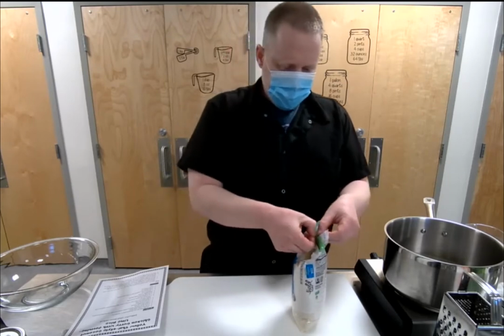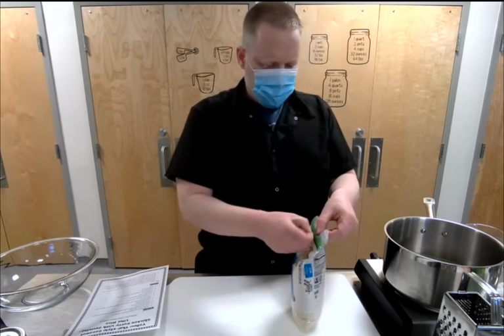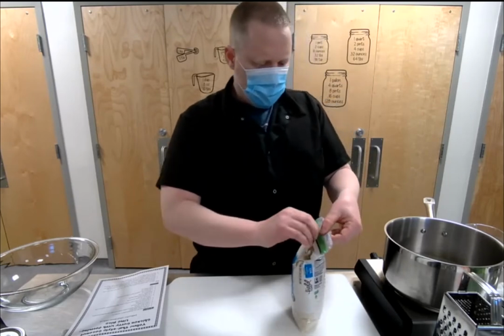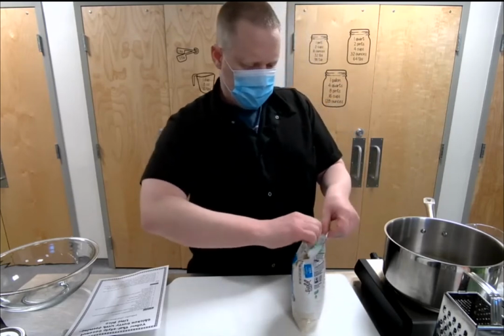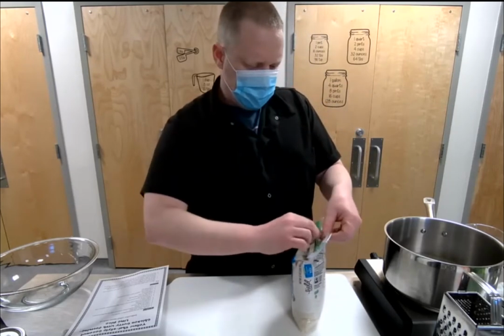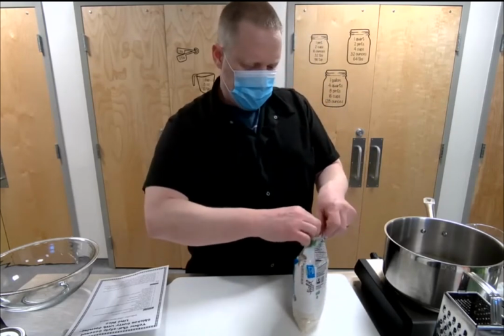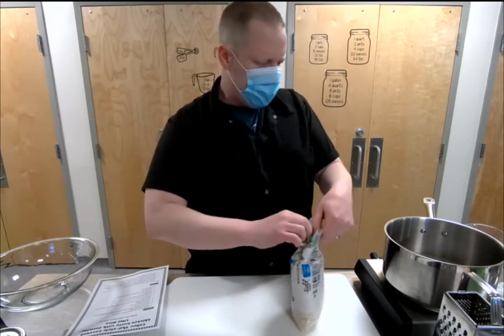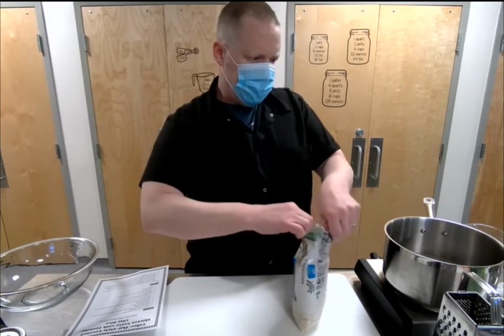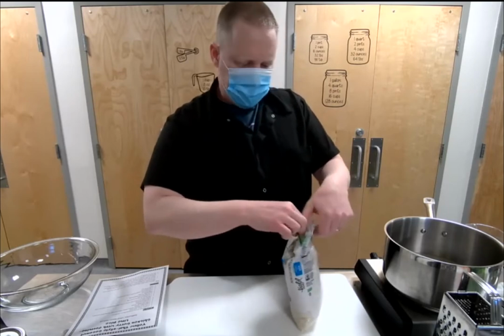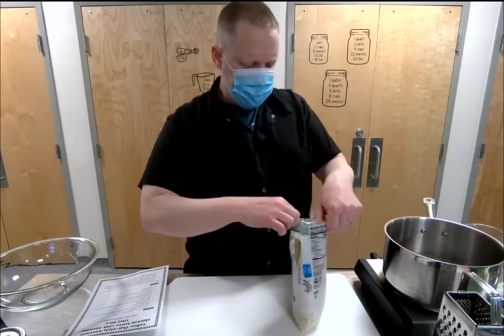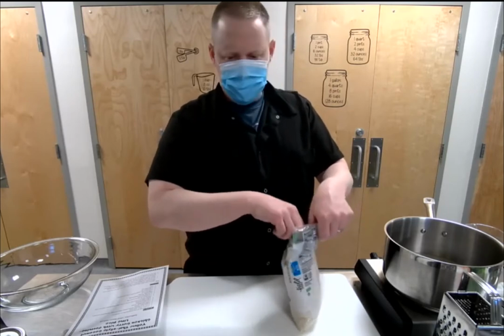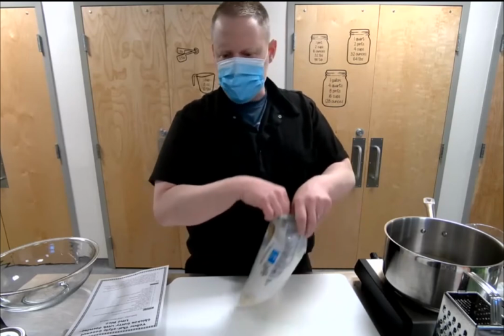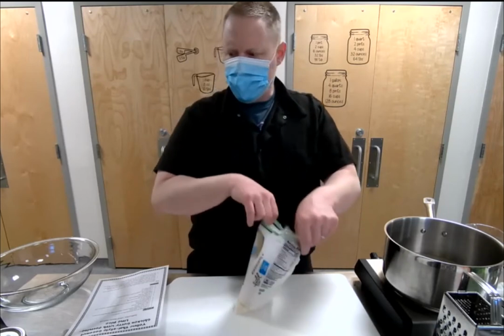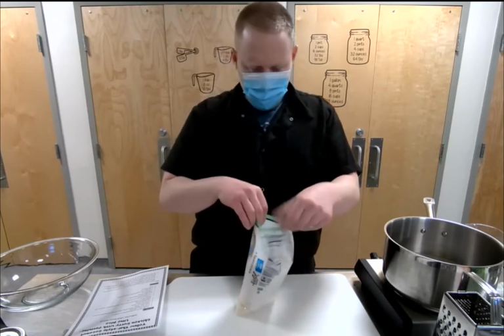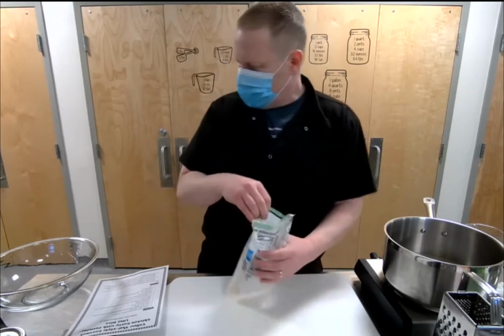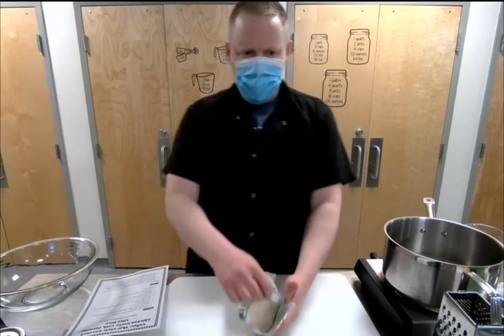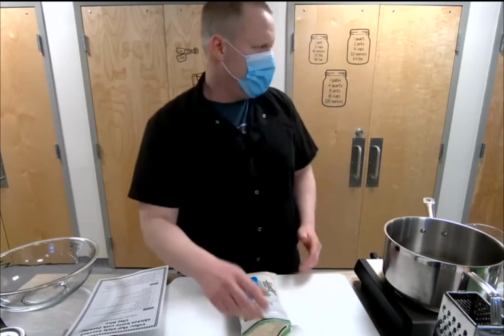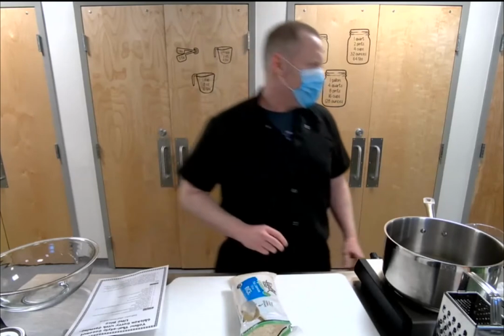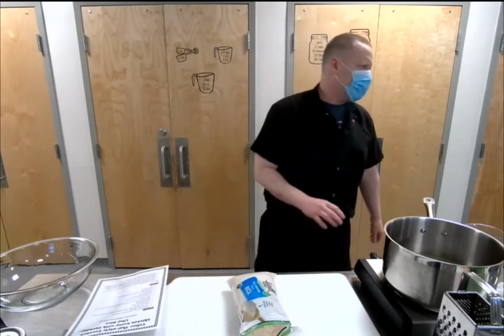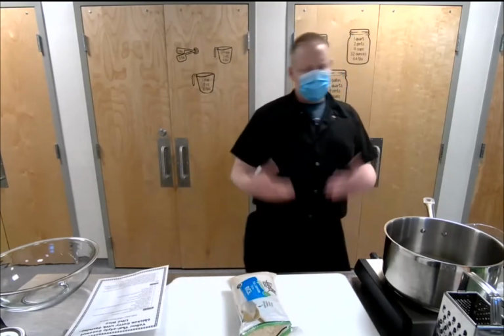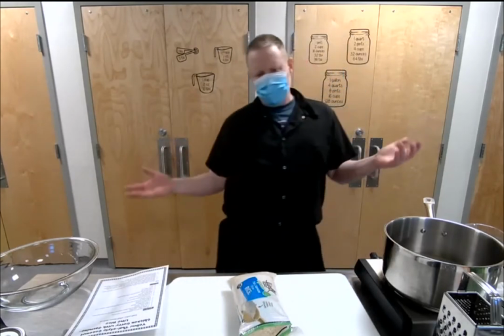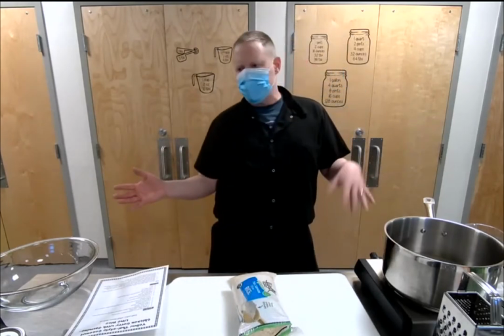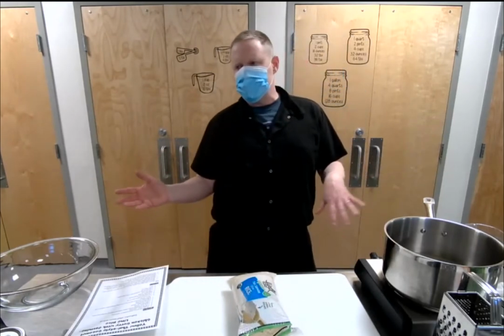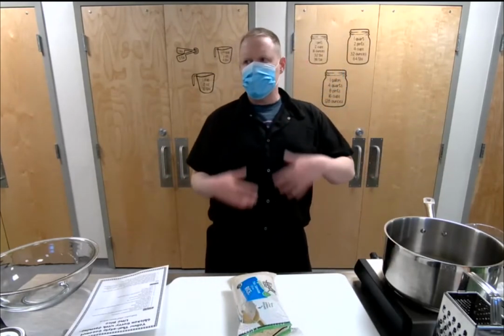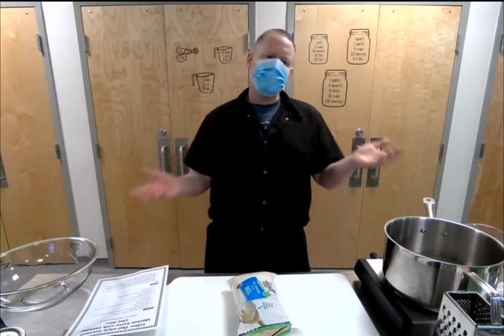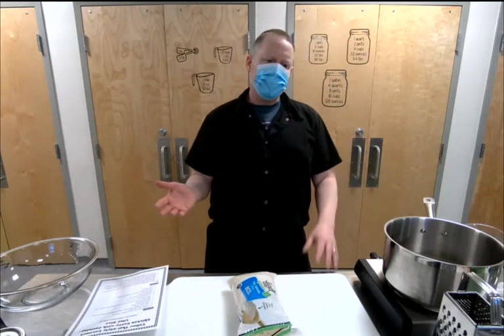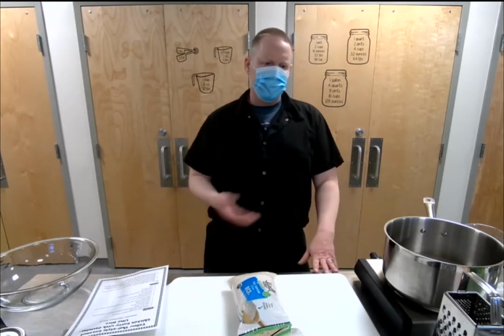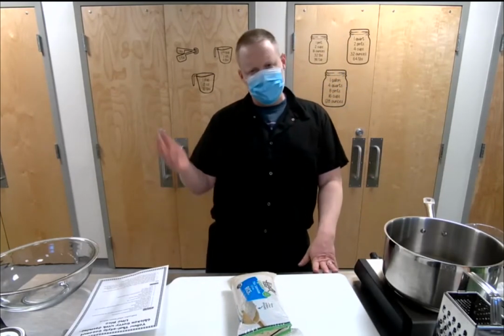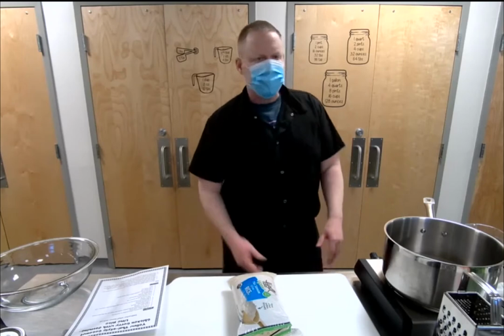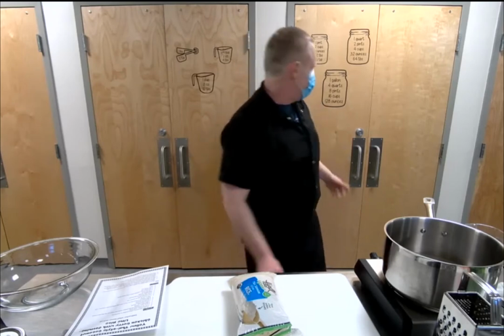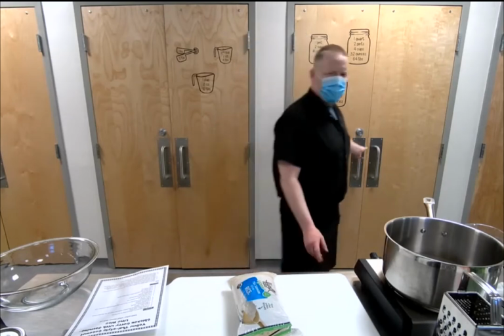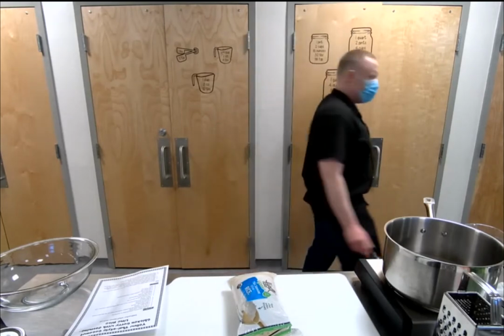I like jasmine rice — it's got a nice floral flavor, and when we add the lime and lime zest it just takes it up one more level. It's a different play on rice, something easy to add so it's not just plain rice.